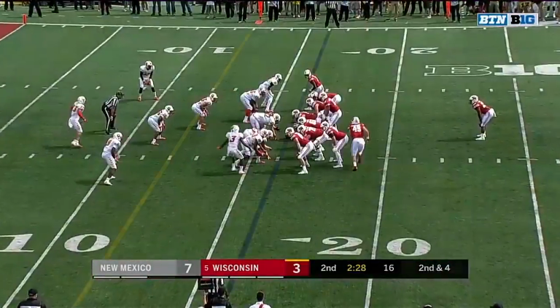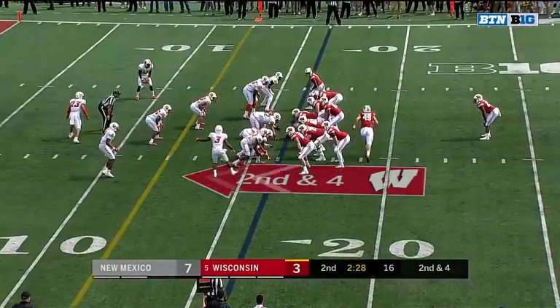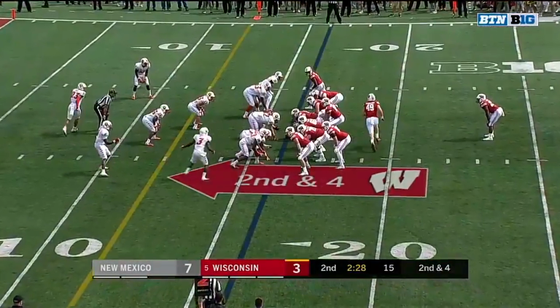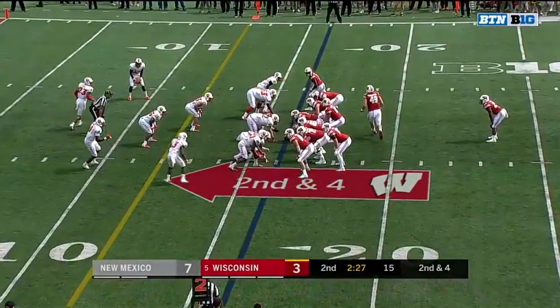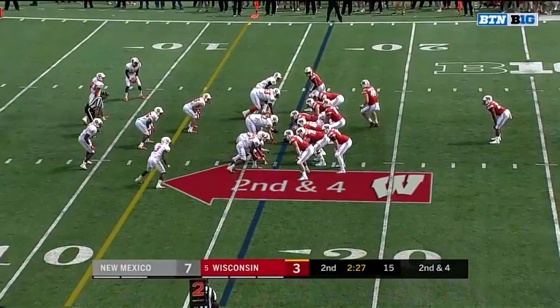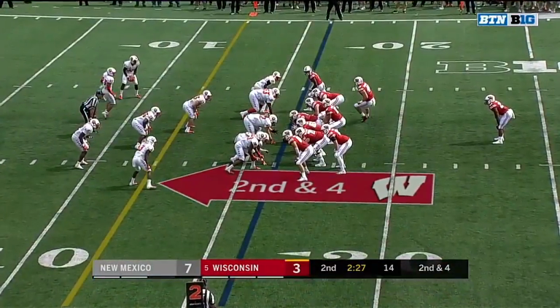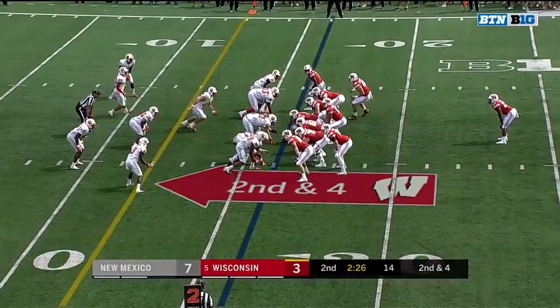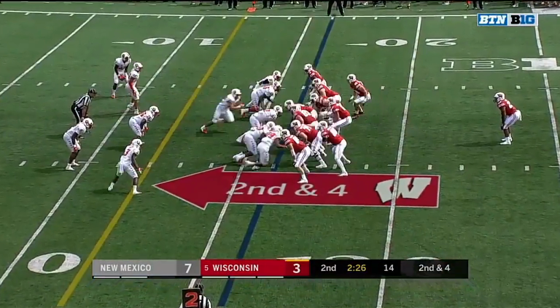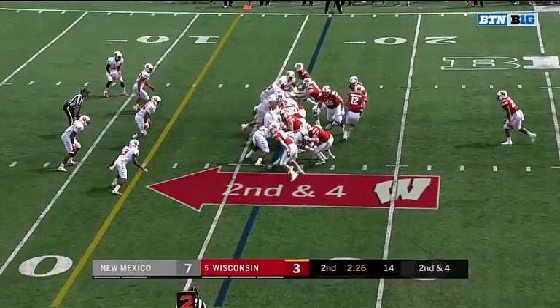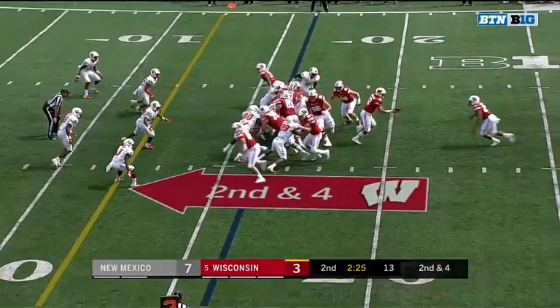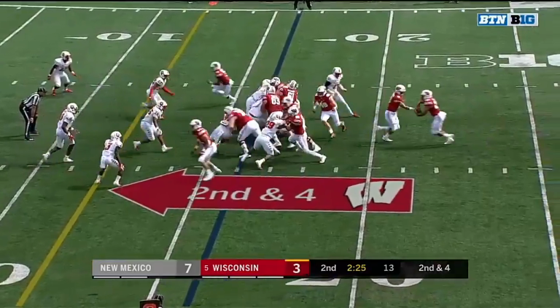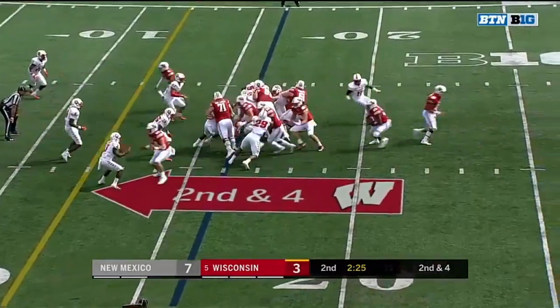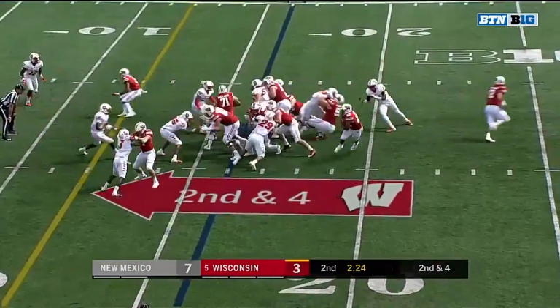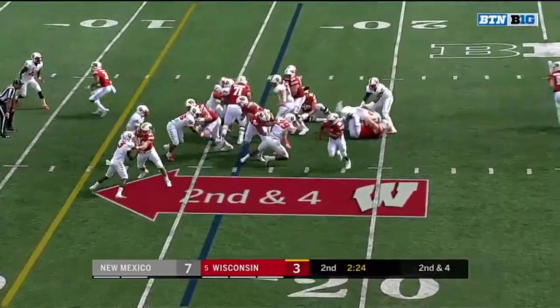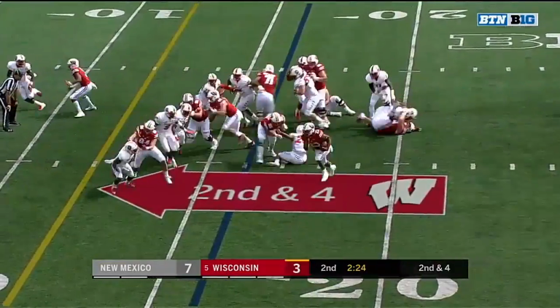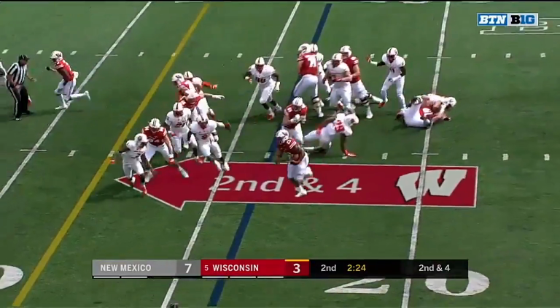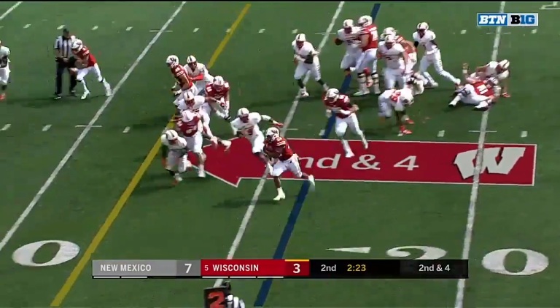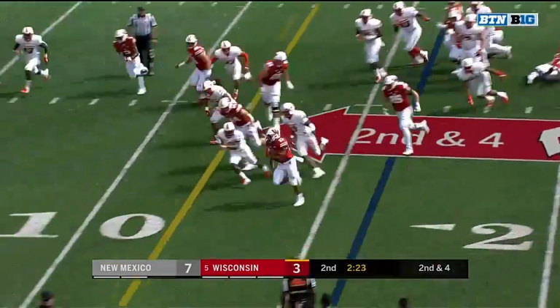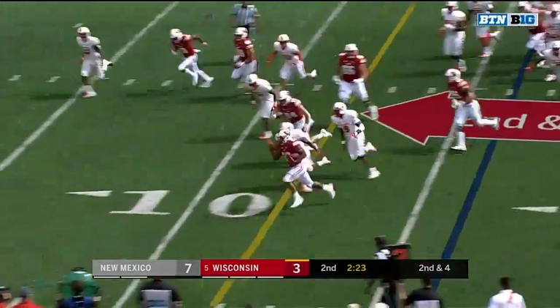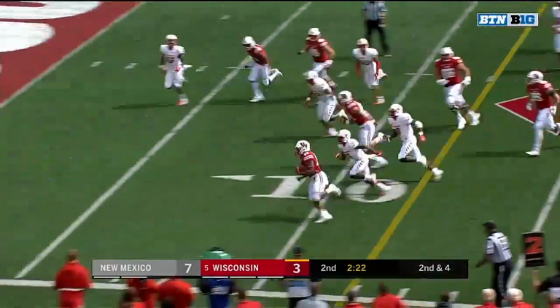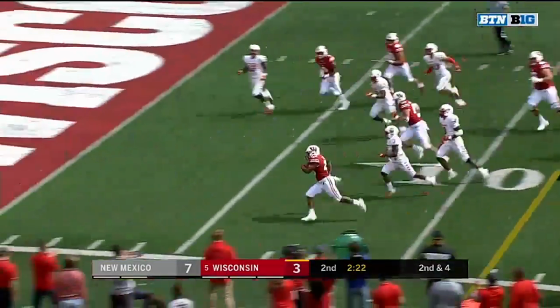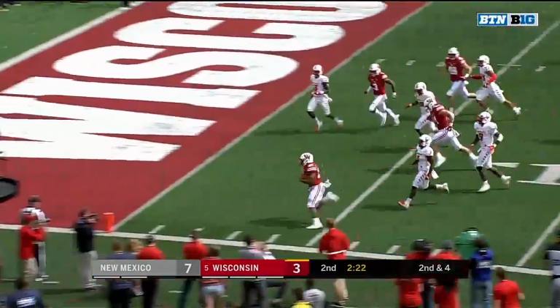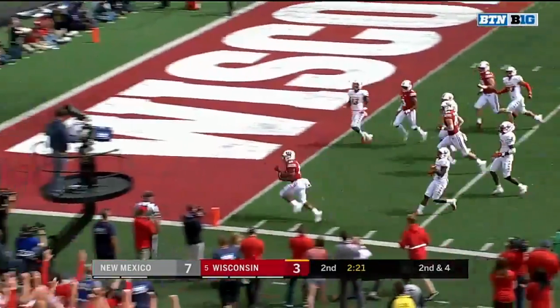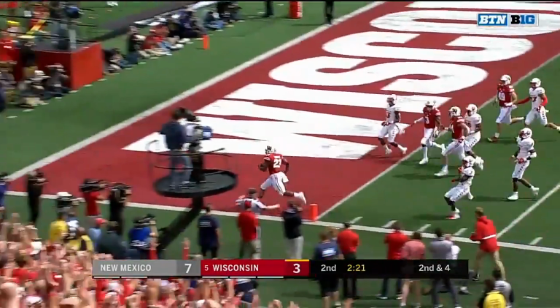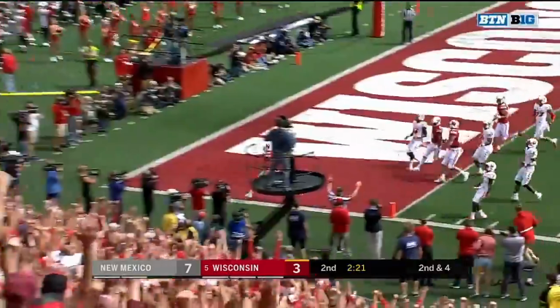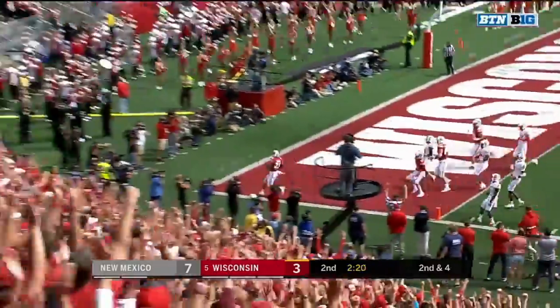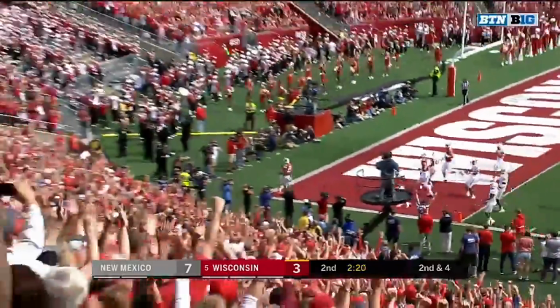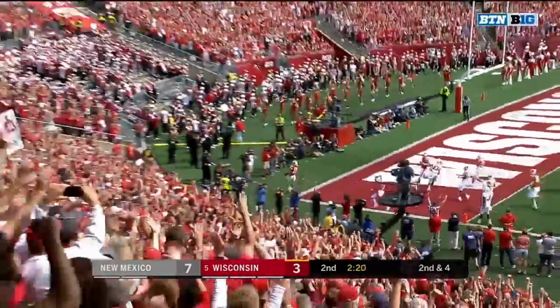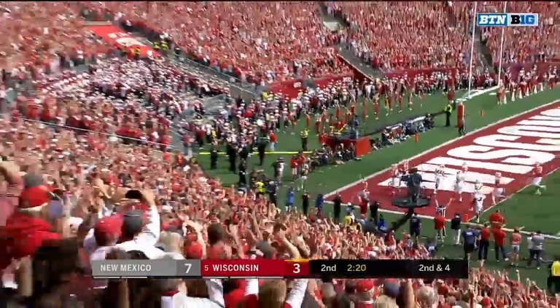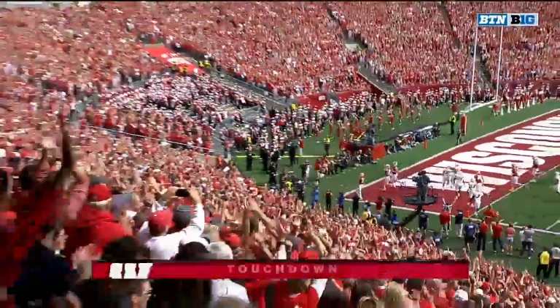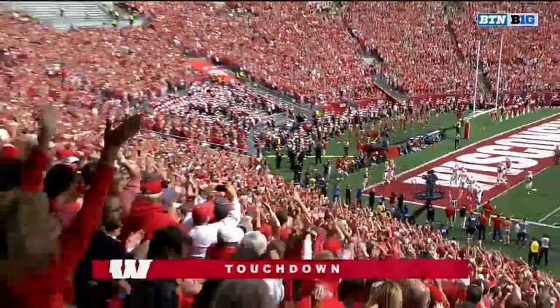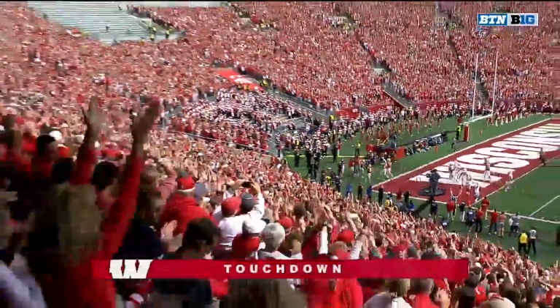Considerable play after play. Third red zone trip for Wisconsin. Around the edge — Jonathan Tanner, touchdown Wisconsin!